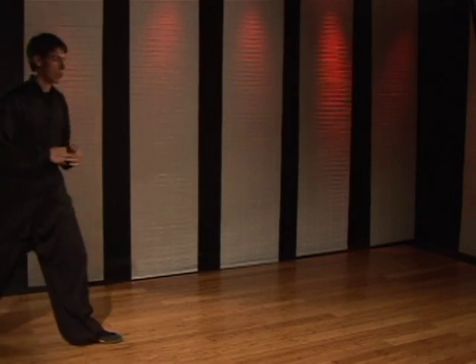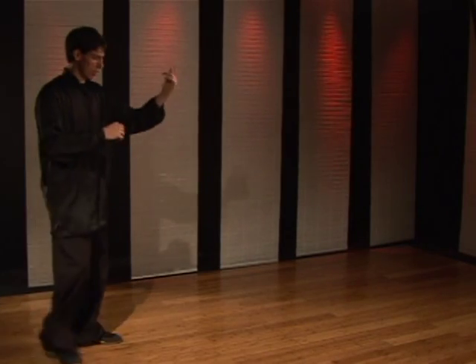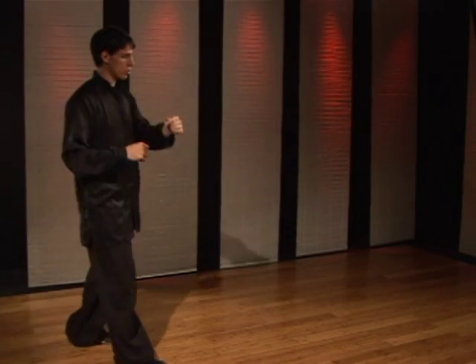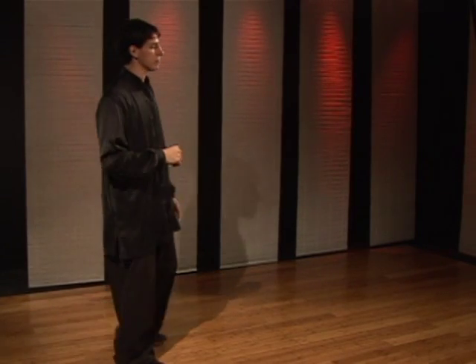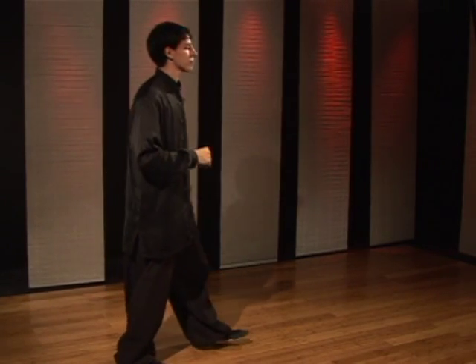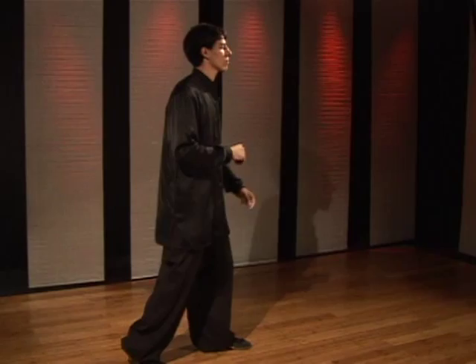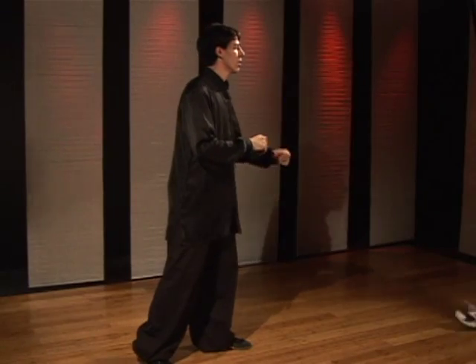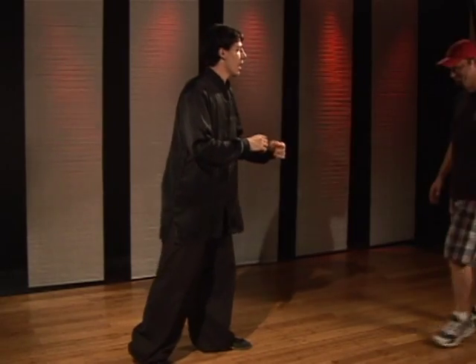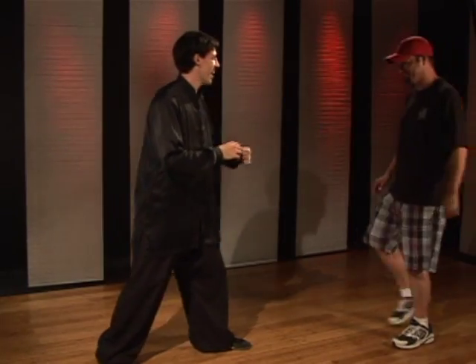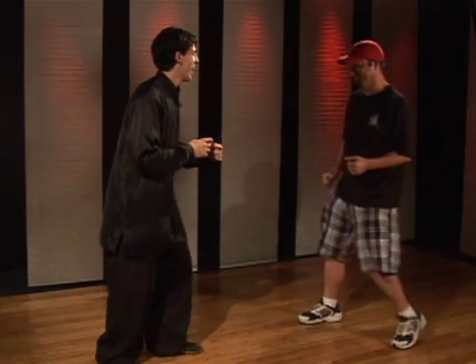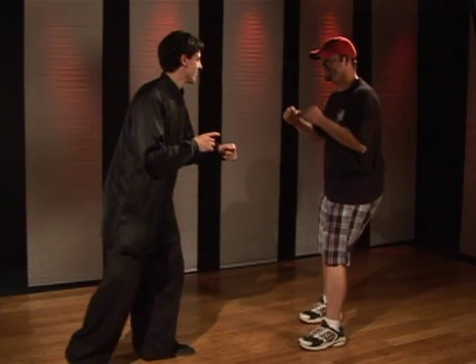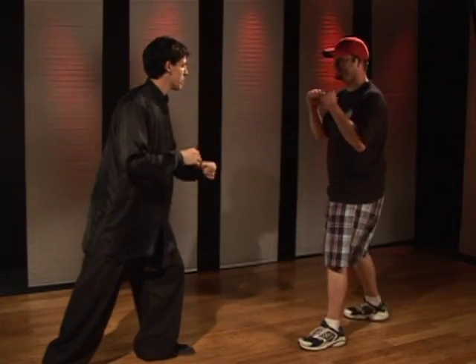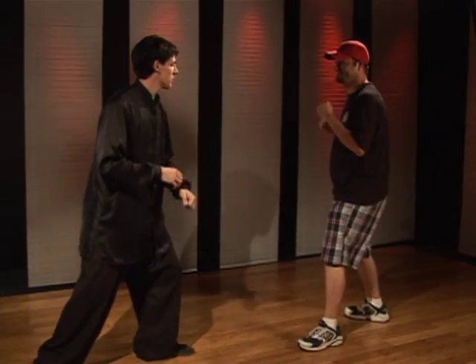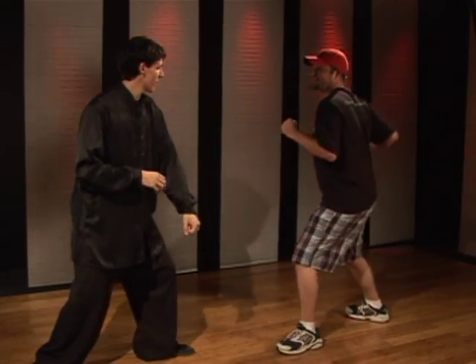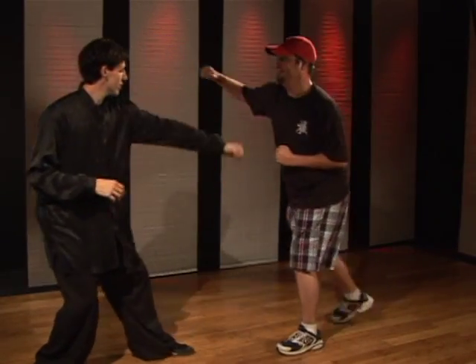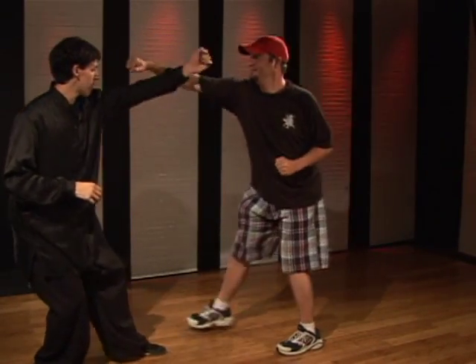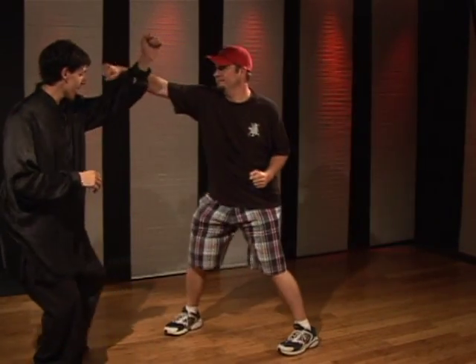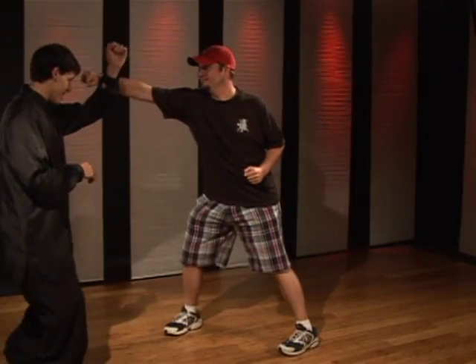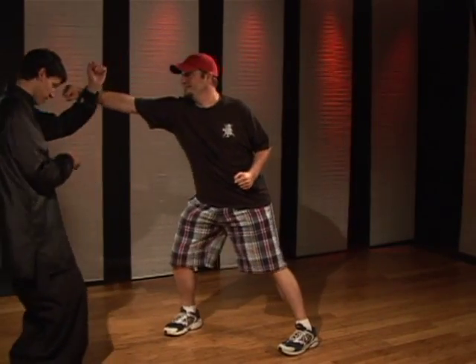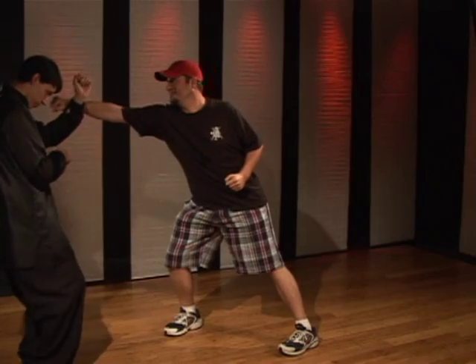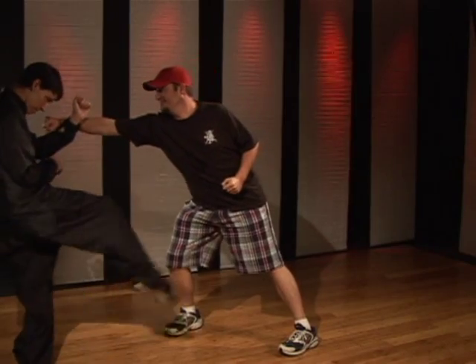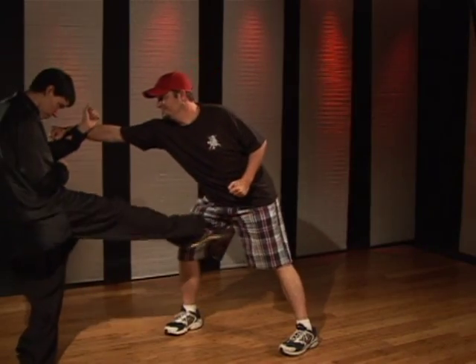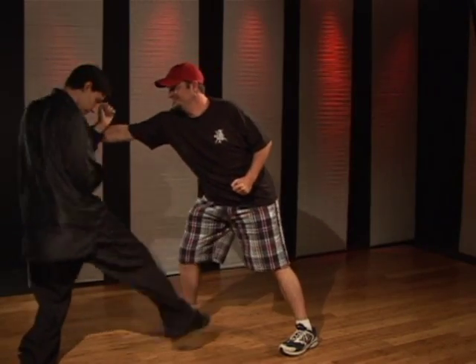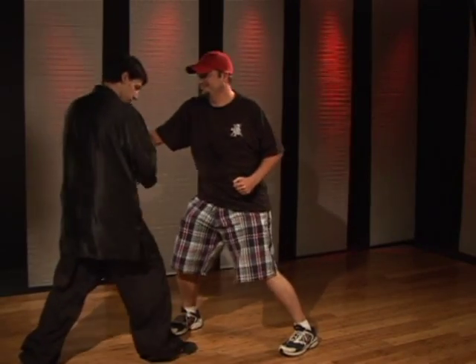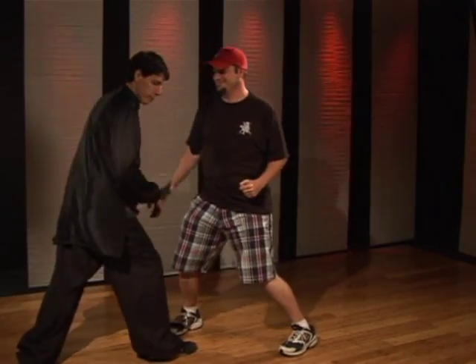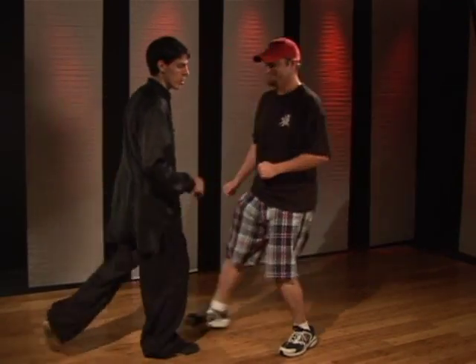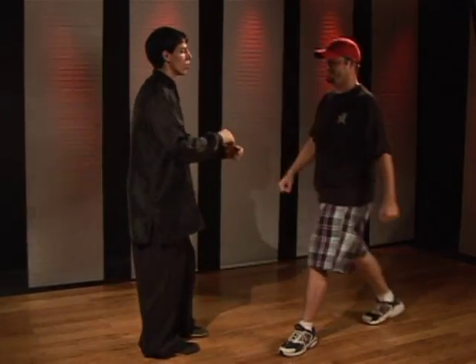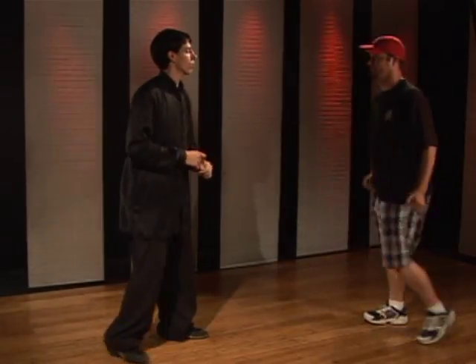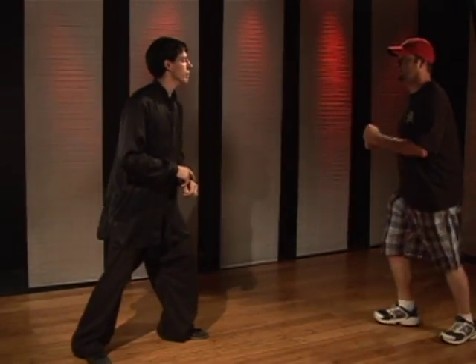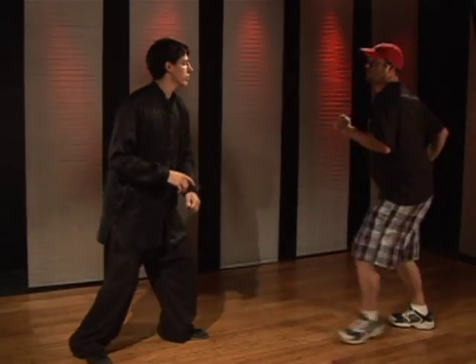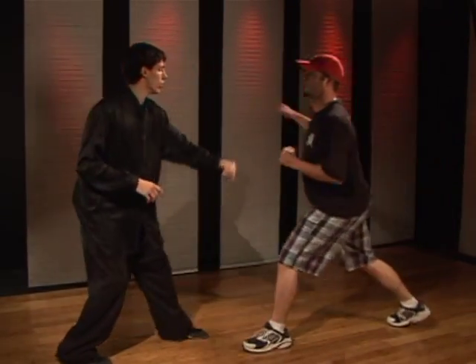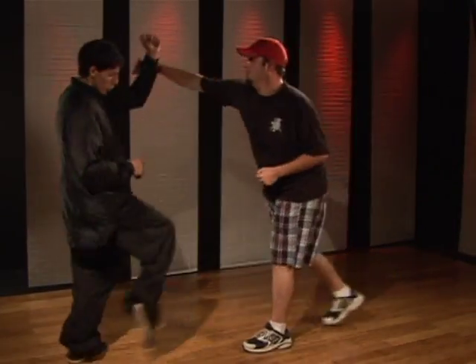To demonstrate: as they step in and punch with the right, you step back, pick the right foot up, boom, hit the groin. One more — one, two.